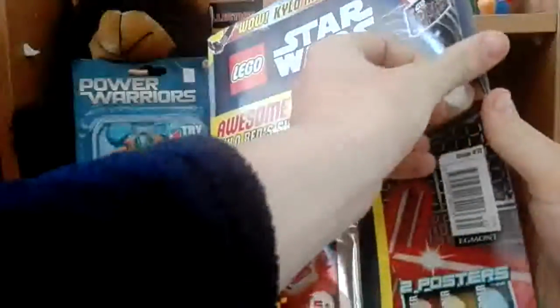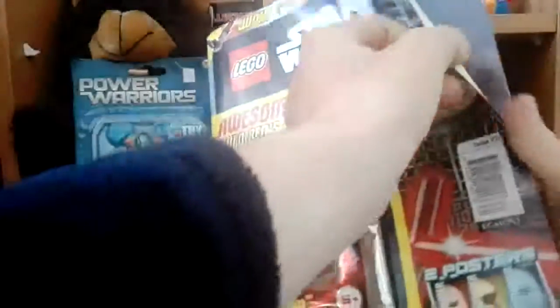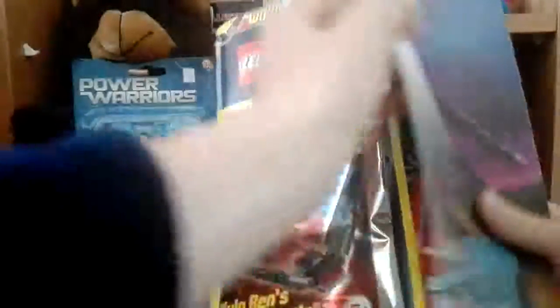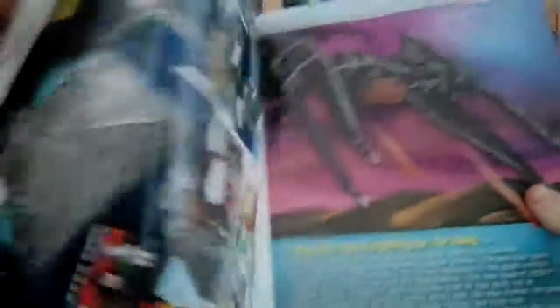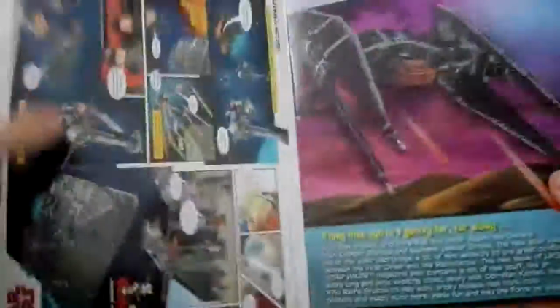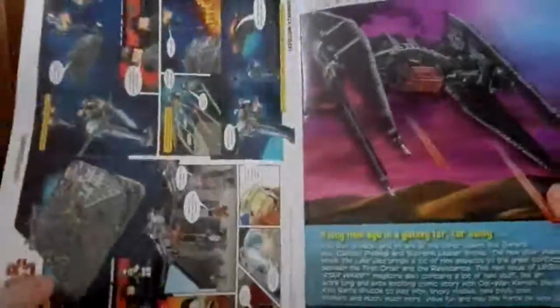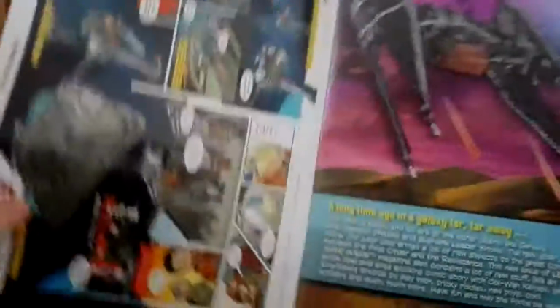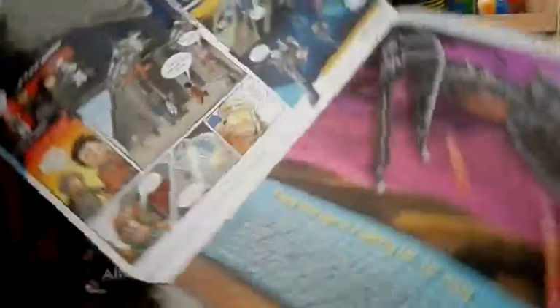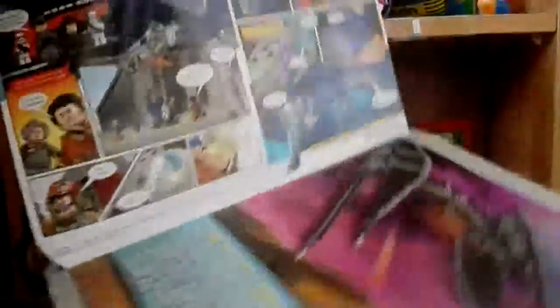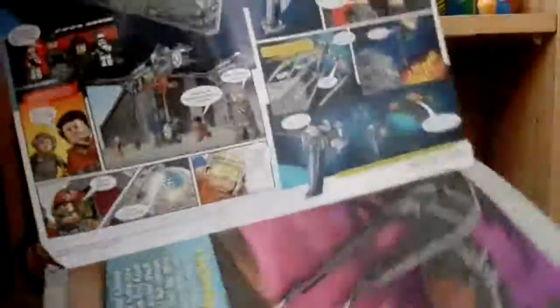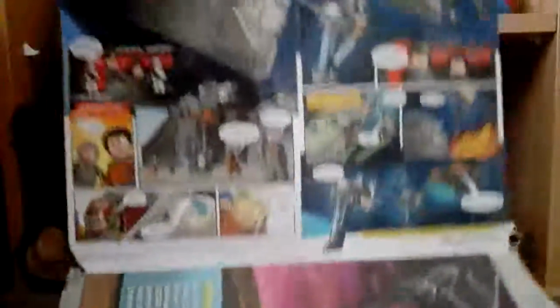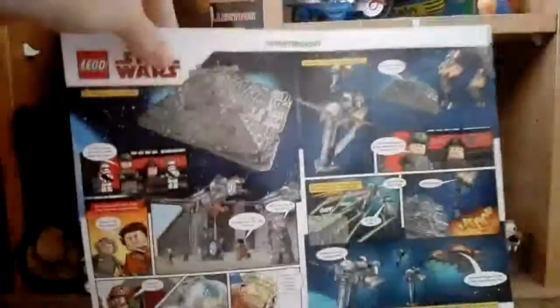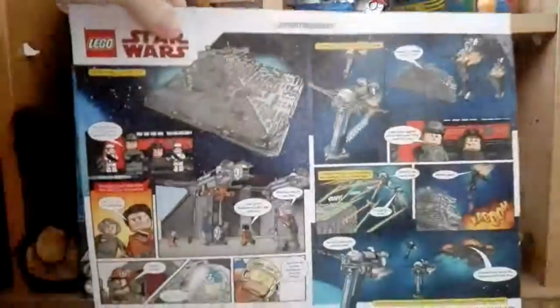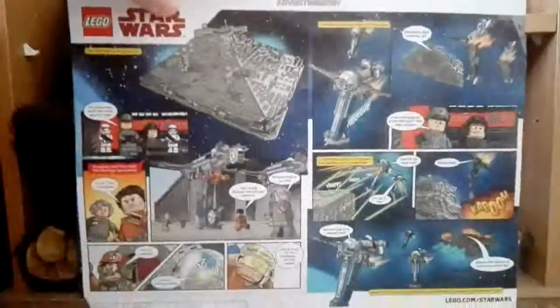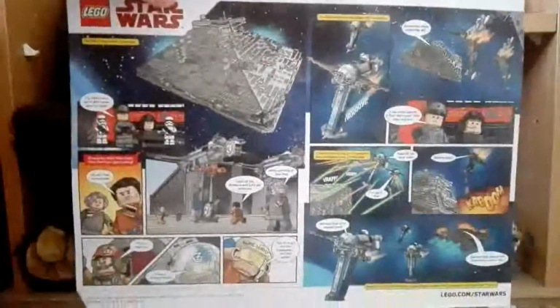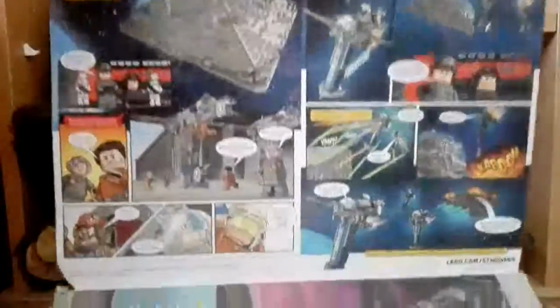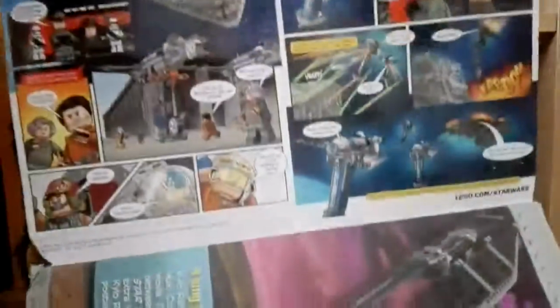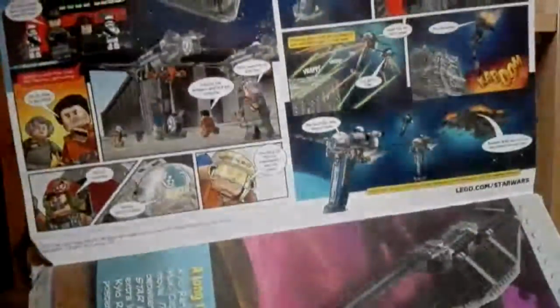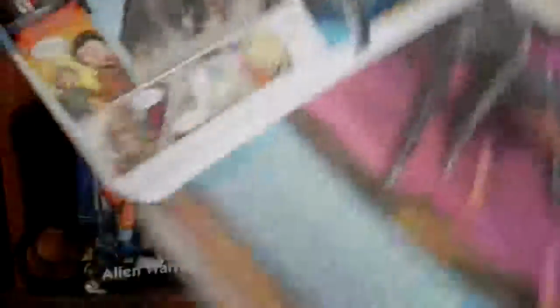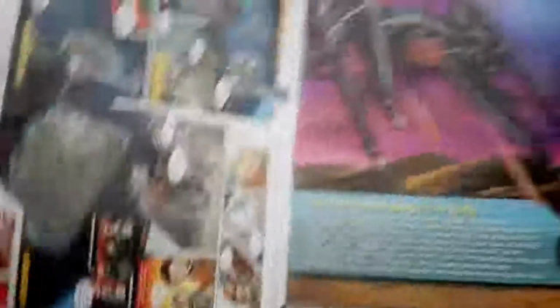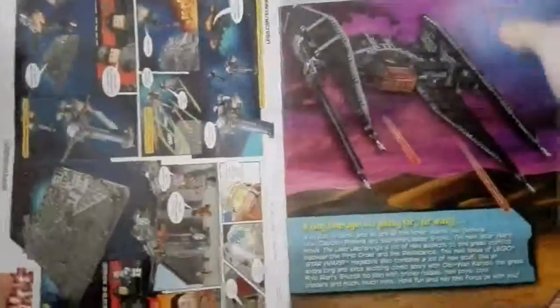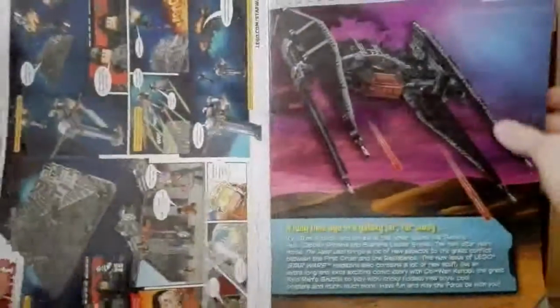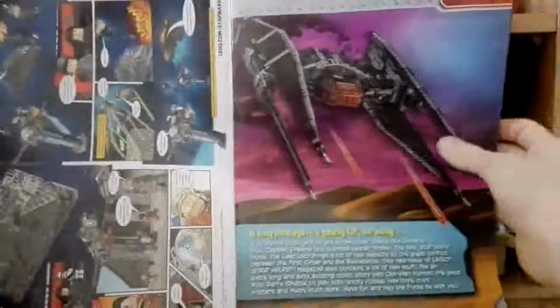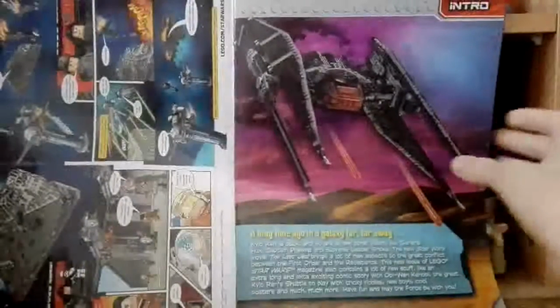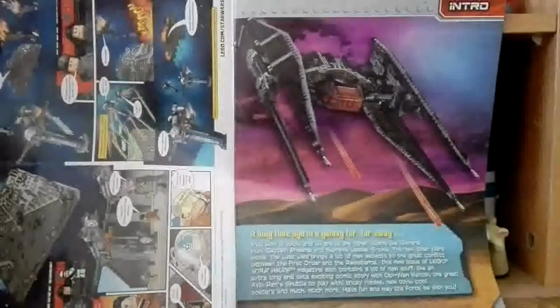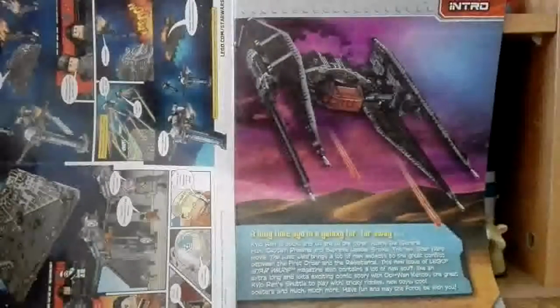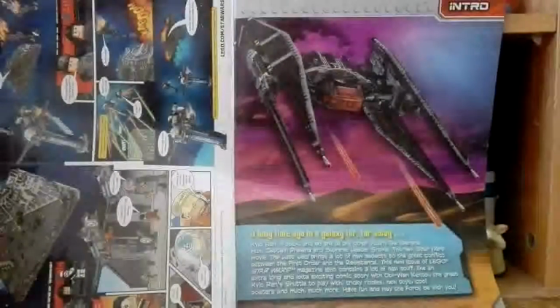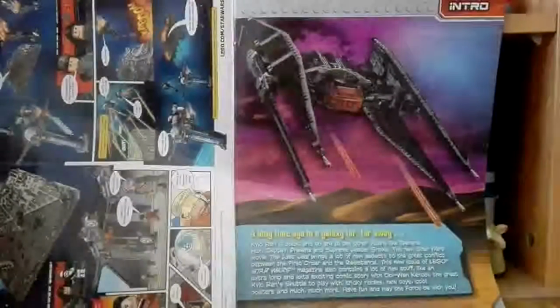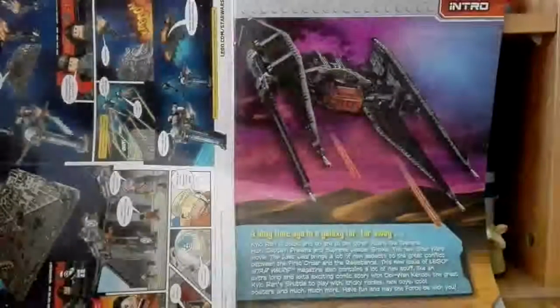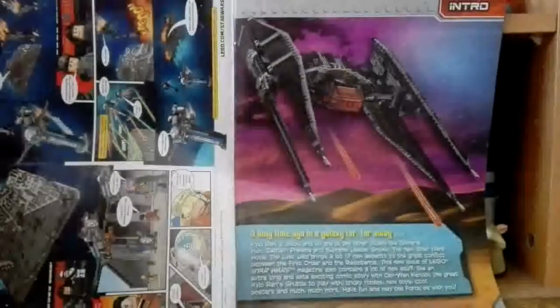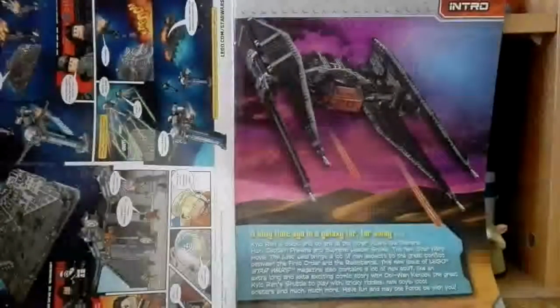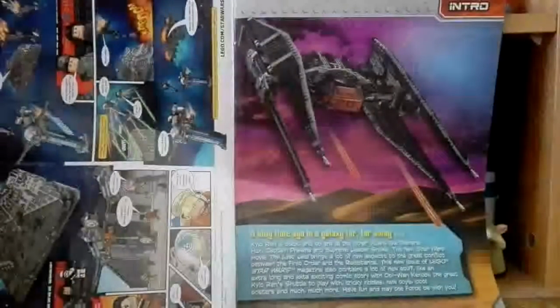First what we'll do is look at the magazine. You've got a bit of comics, and then you've got Kylo Ren's shuttle so you can read that.